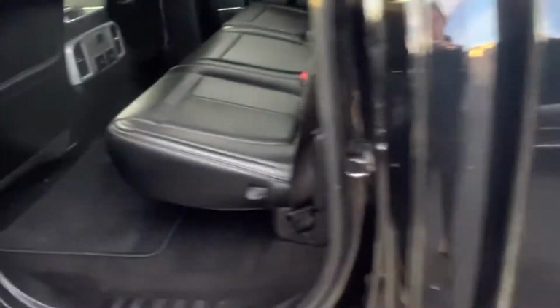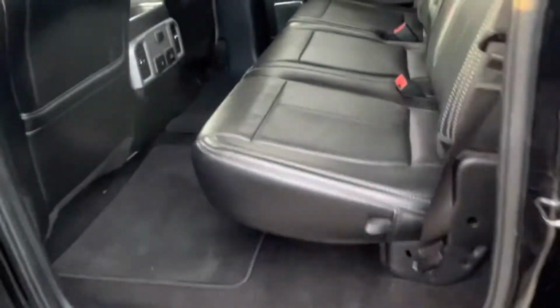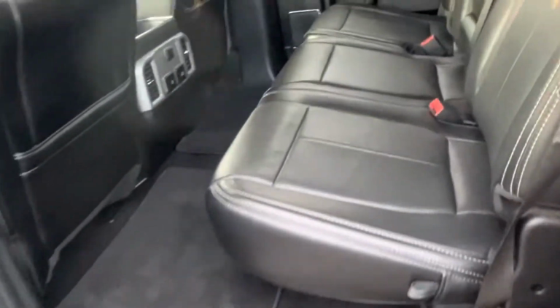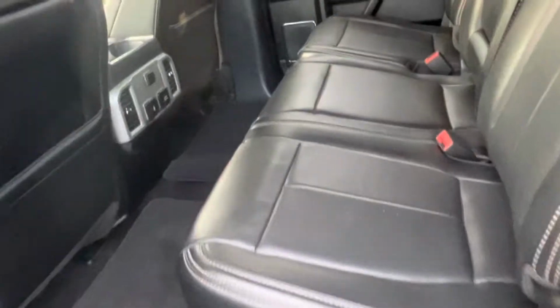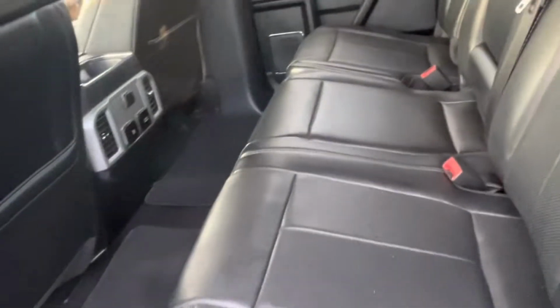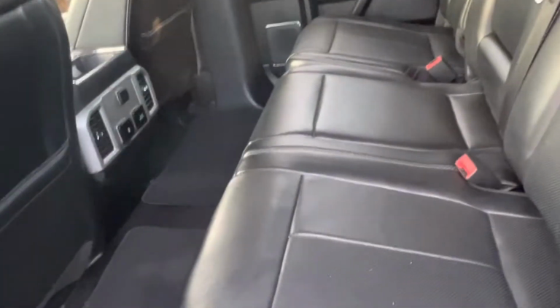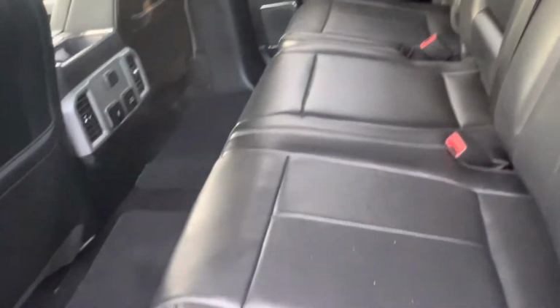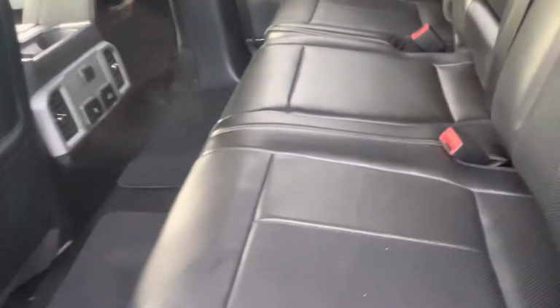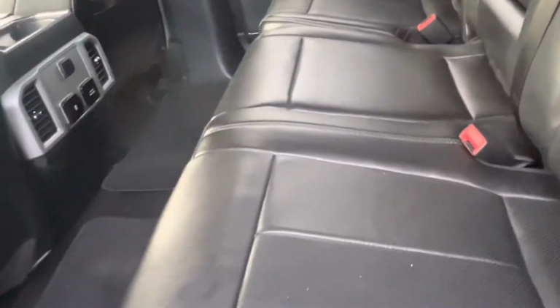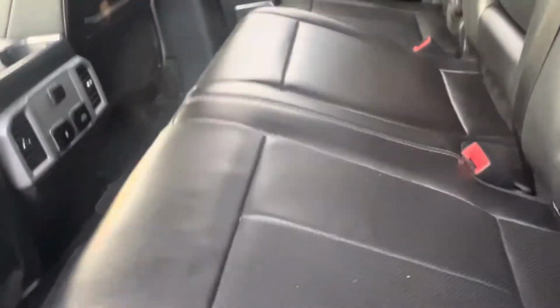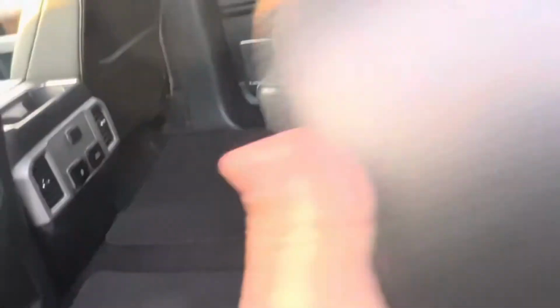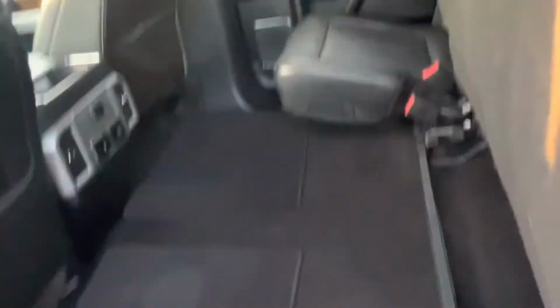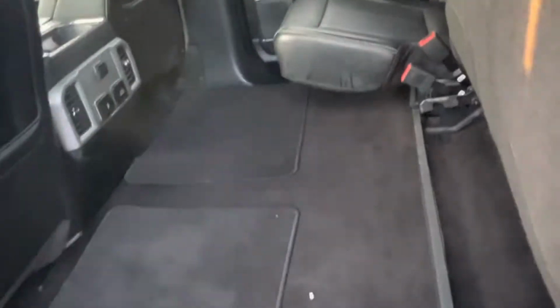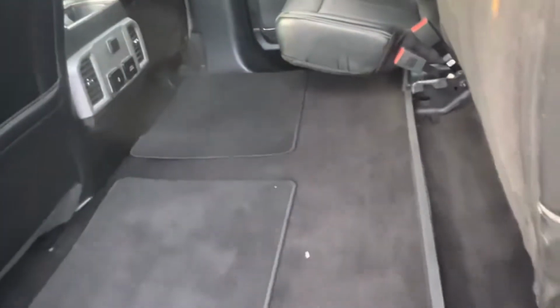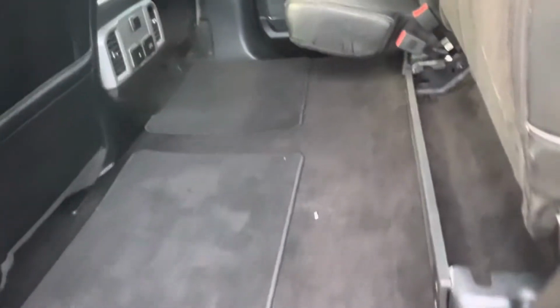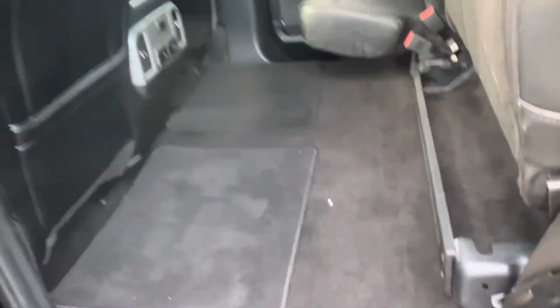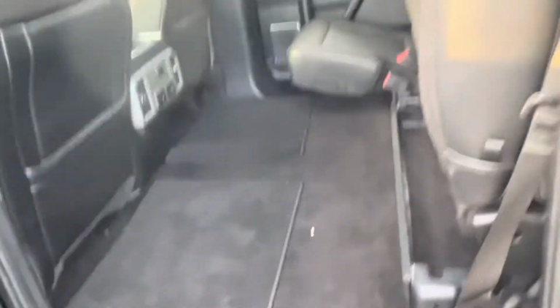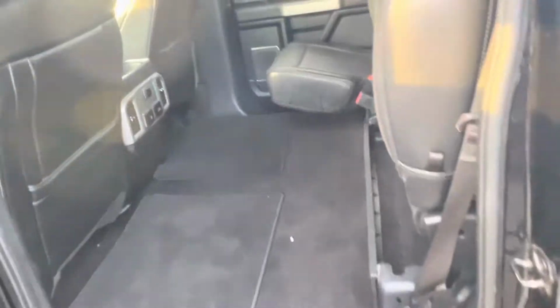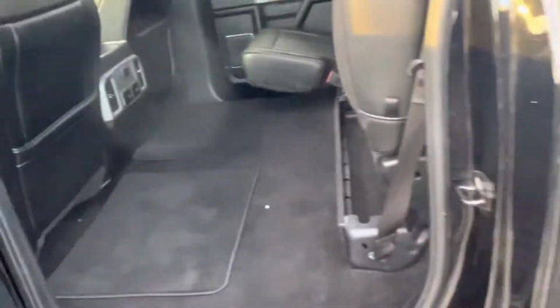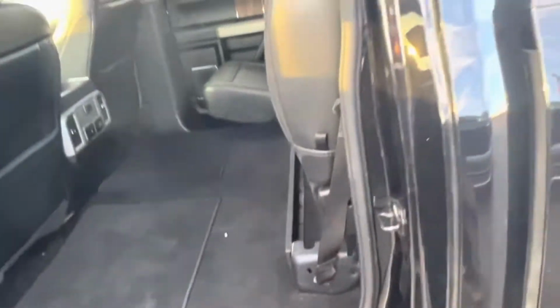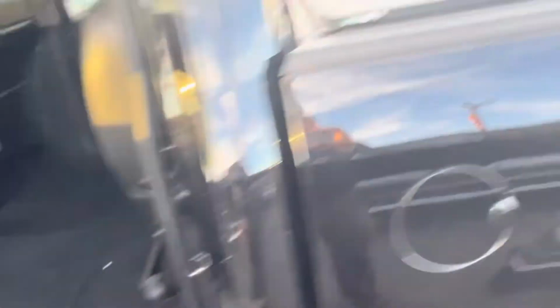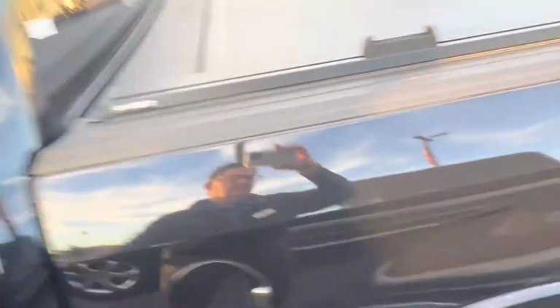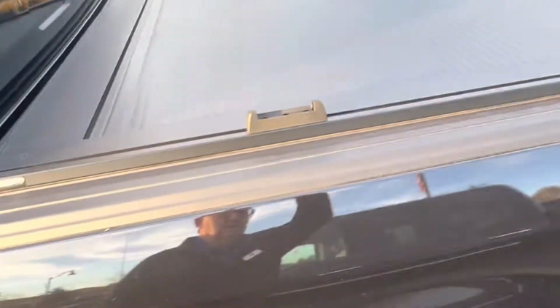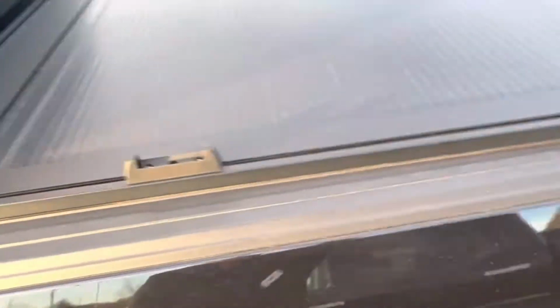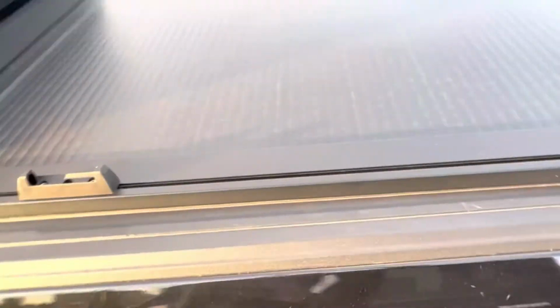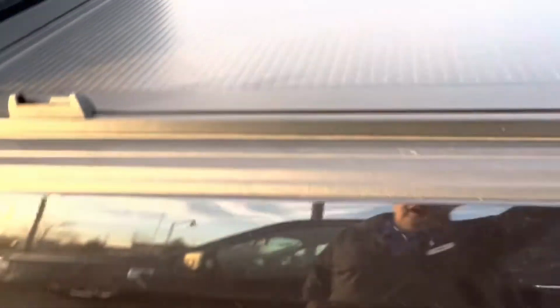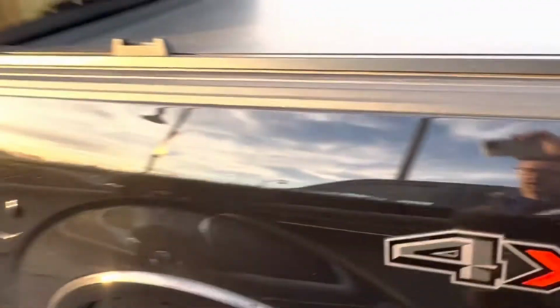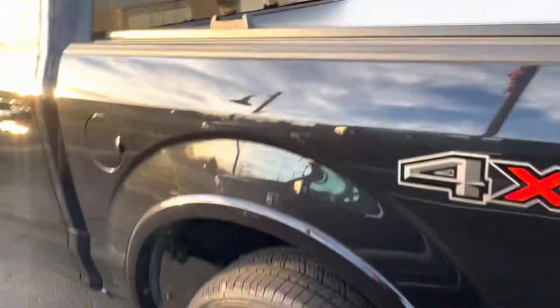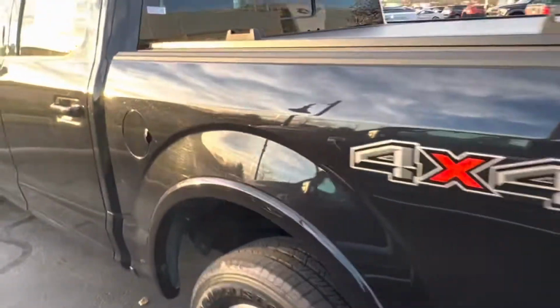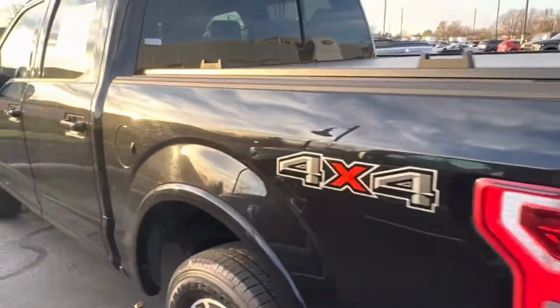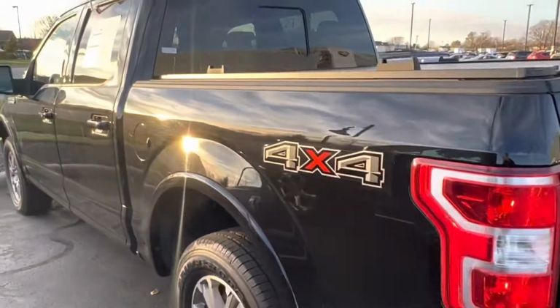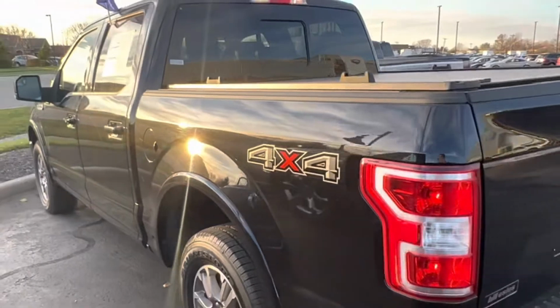Of course the always spacious second row. A little storage down here, tons of space right there. Hard tonneau cover, a little roll up.